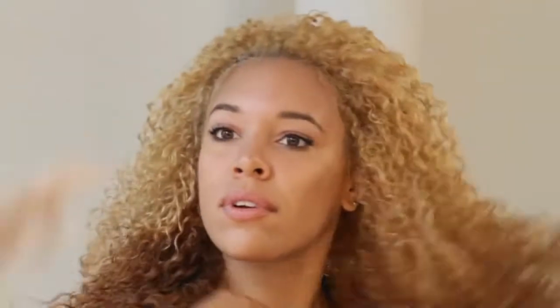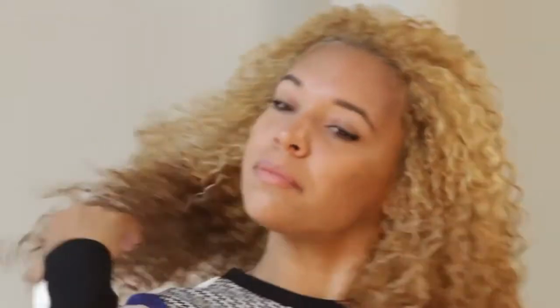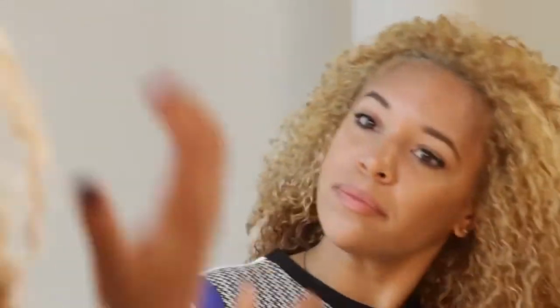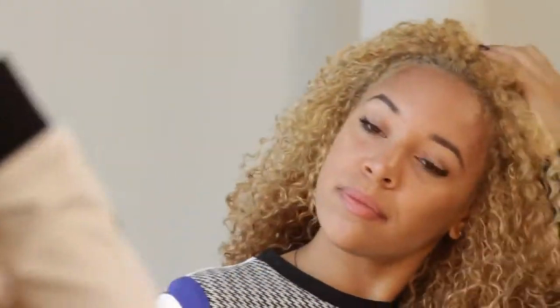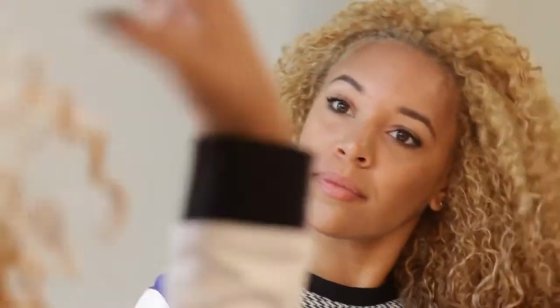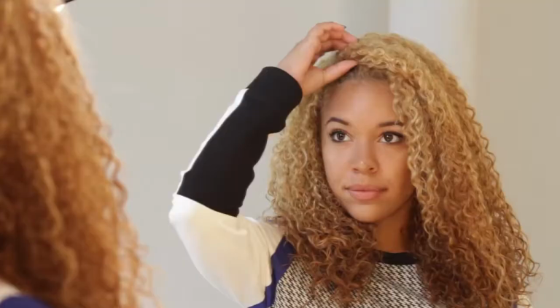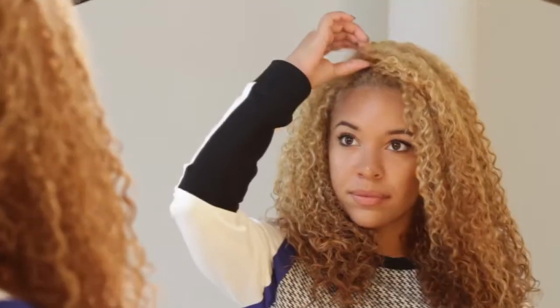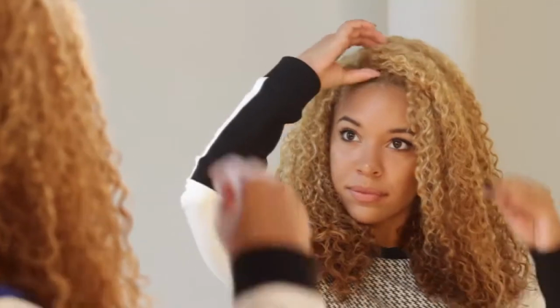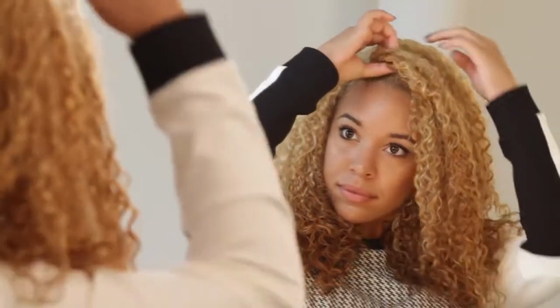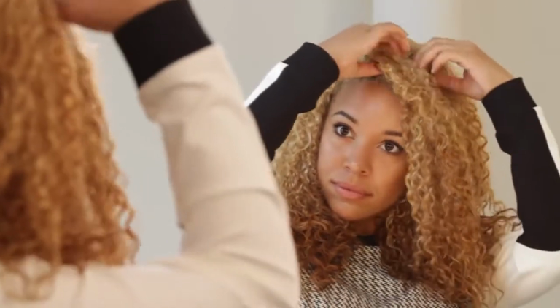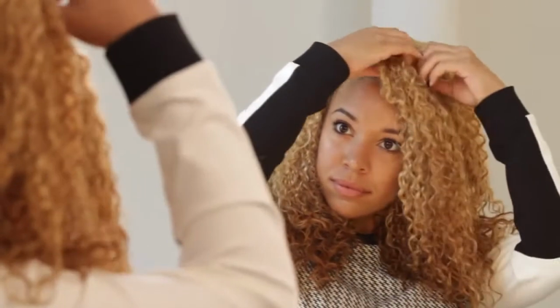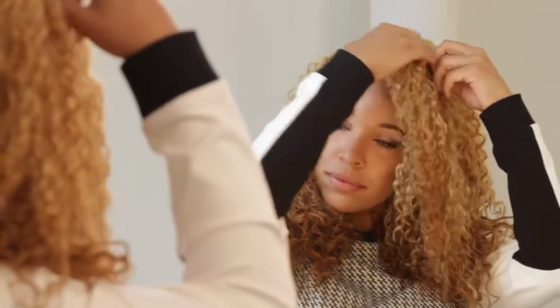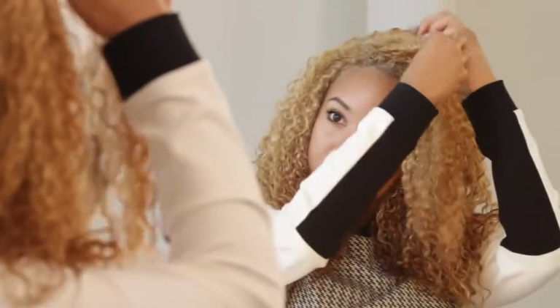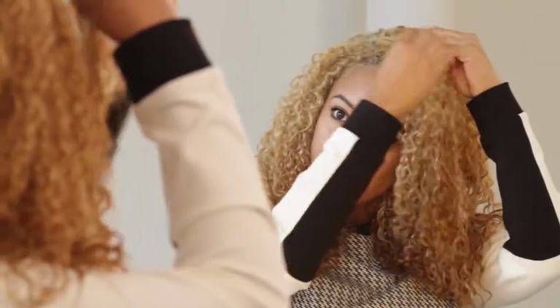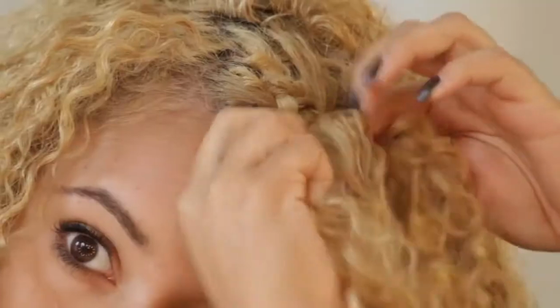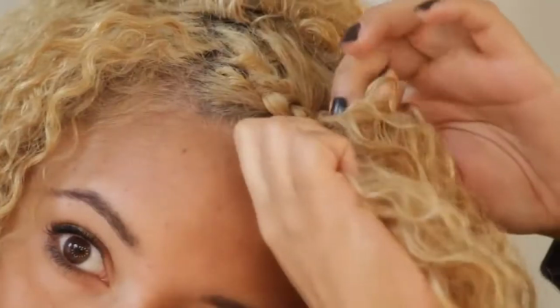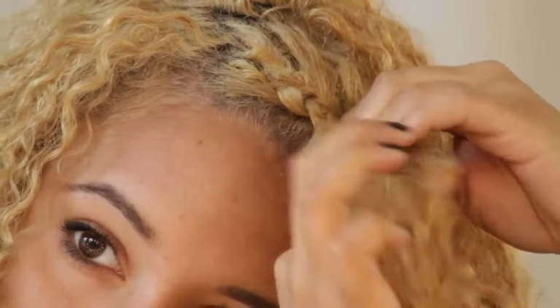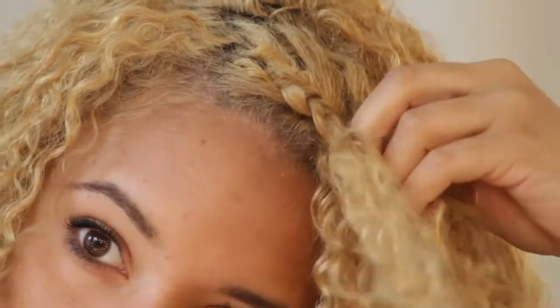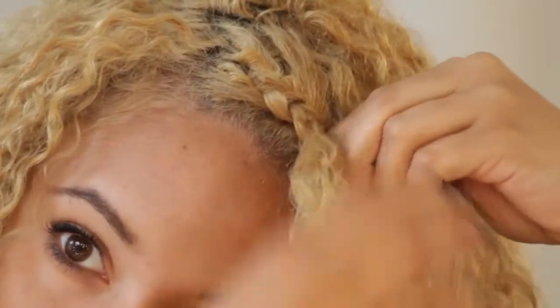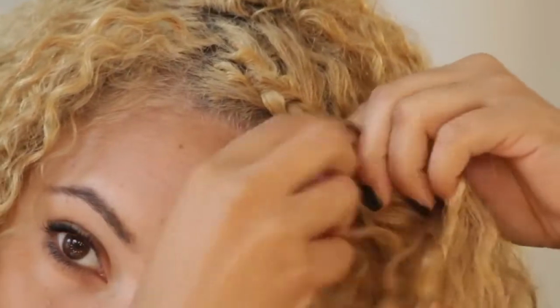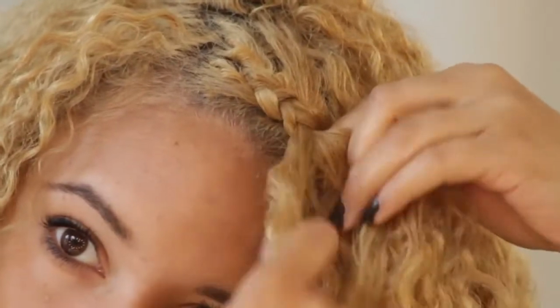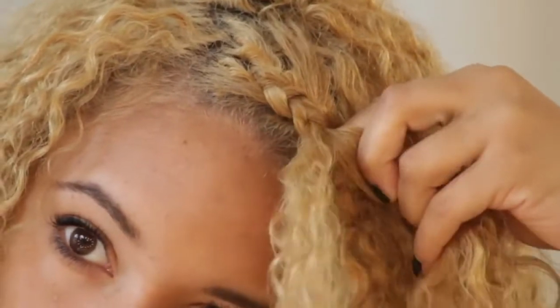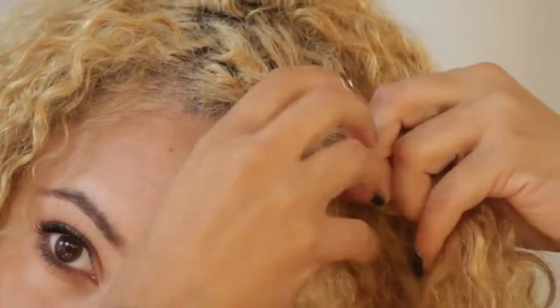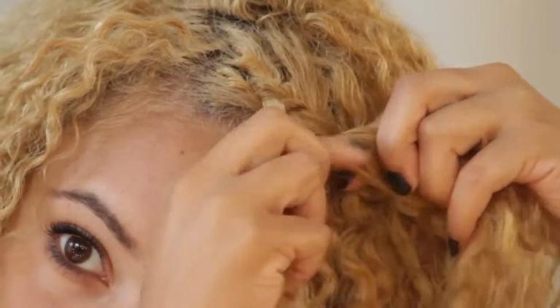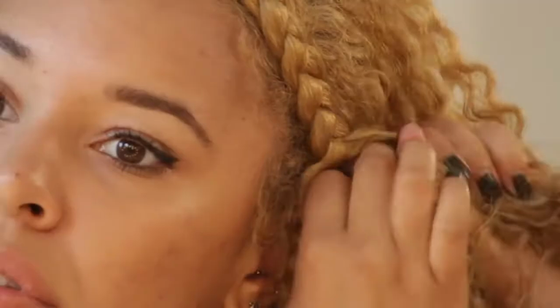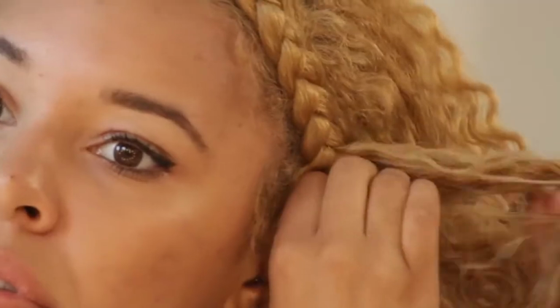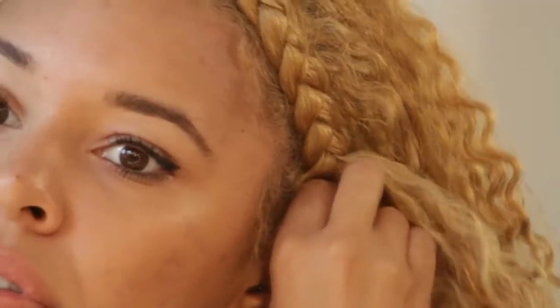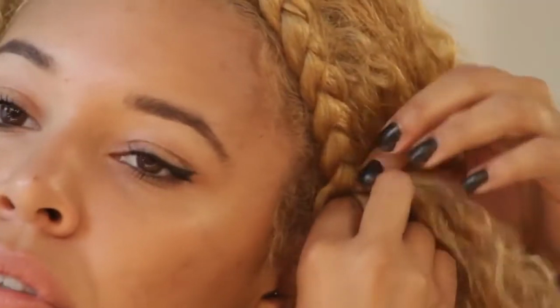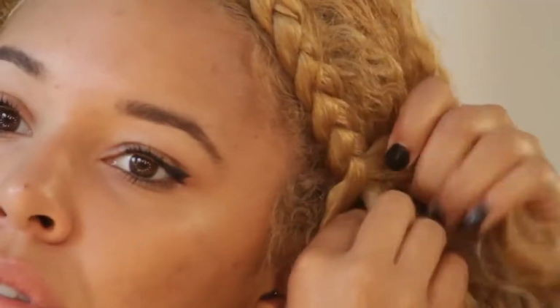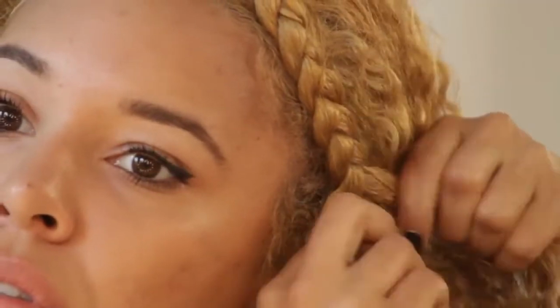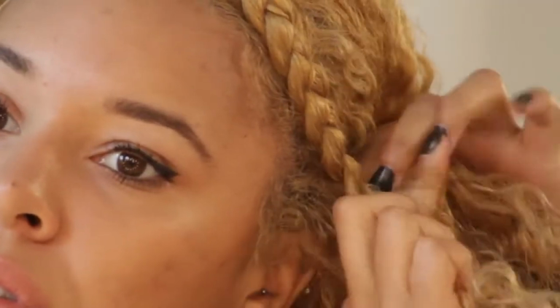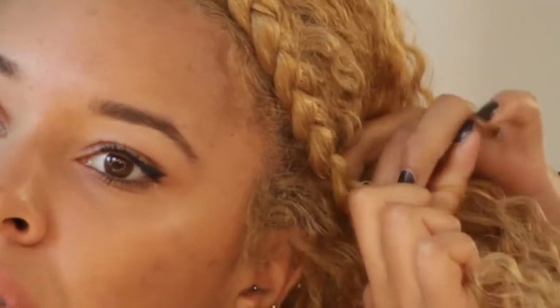For the half braided headband, you're going to start at a deep side parting, braid along your hairline to just past your temple, and then you're going to start braiding towards the back of your head — all with a French braid.